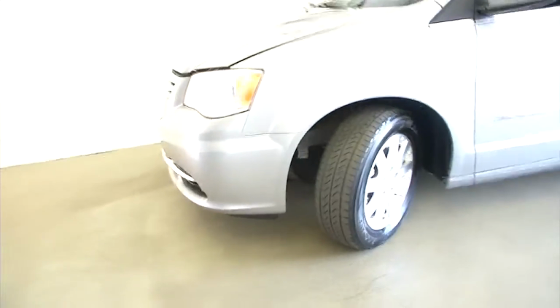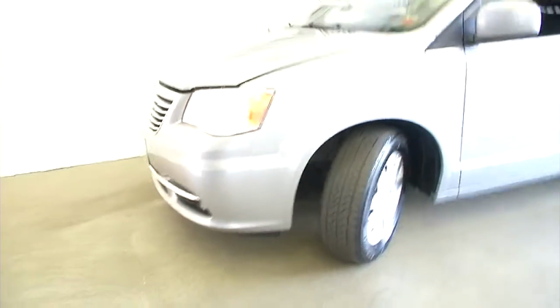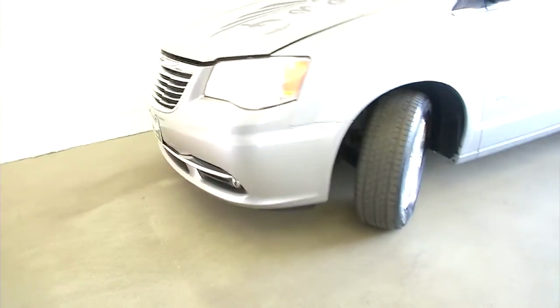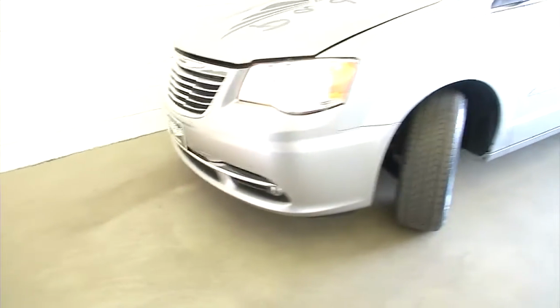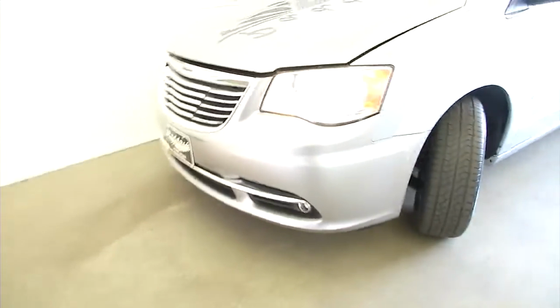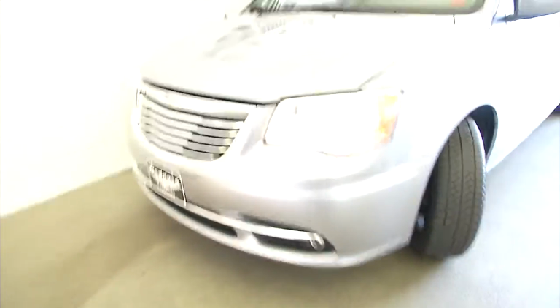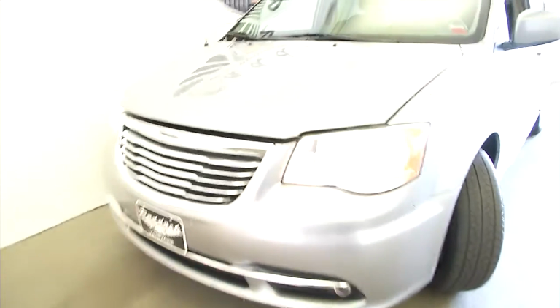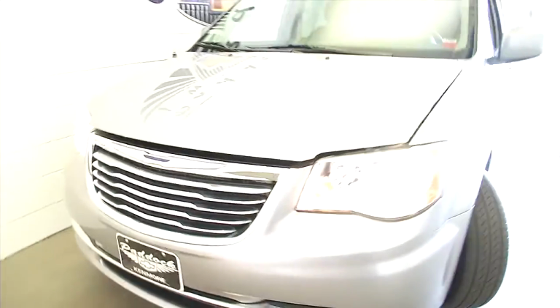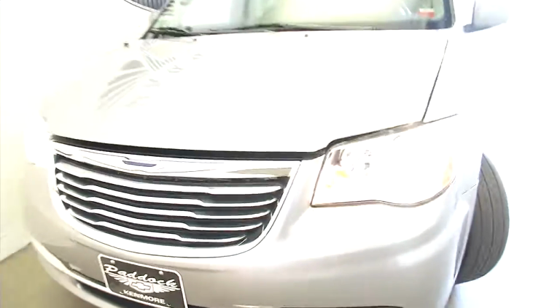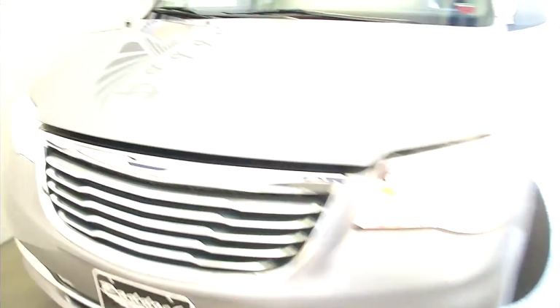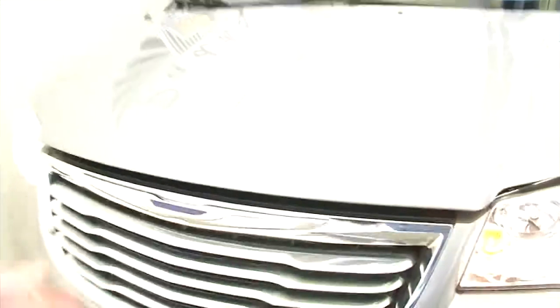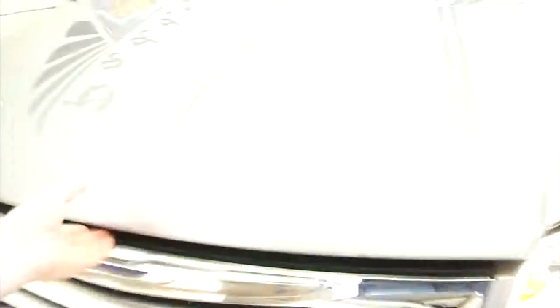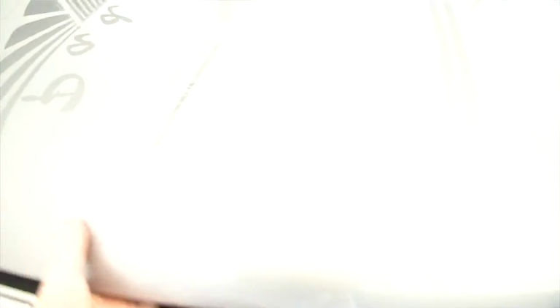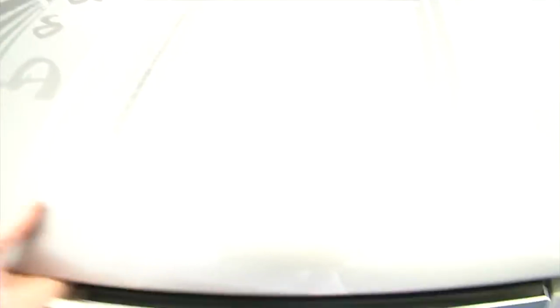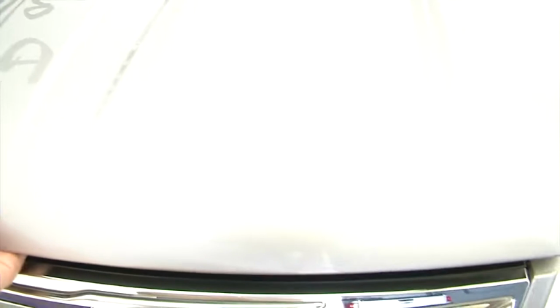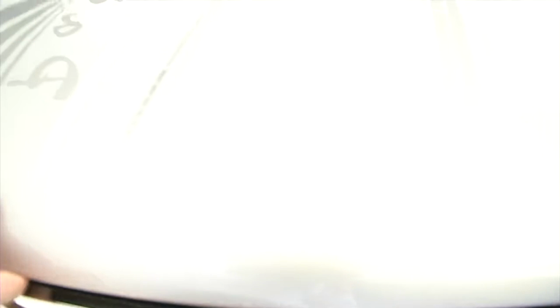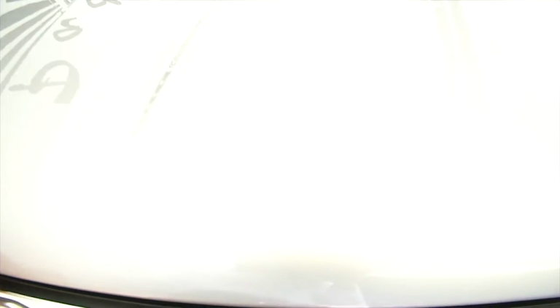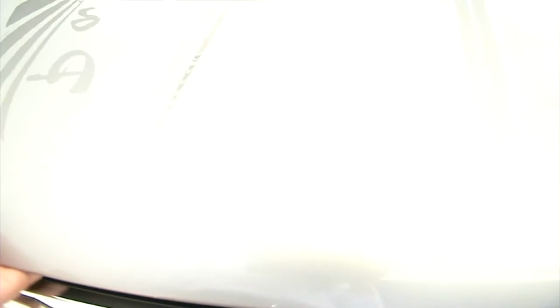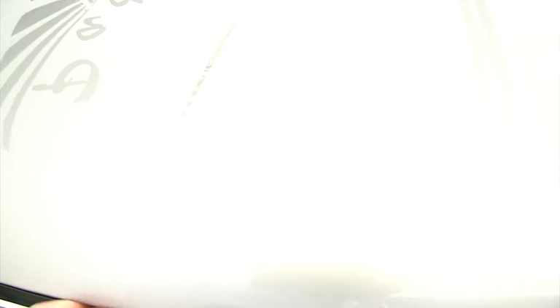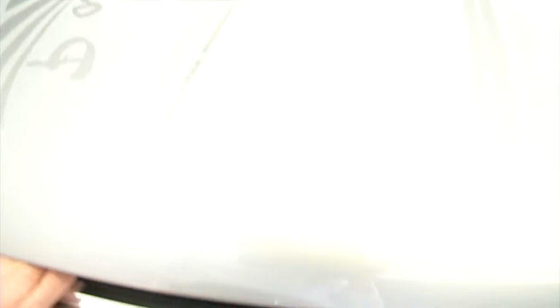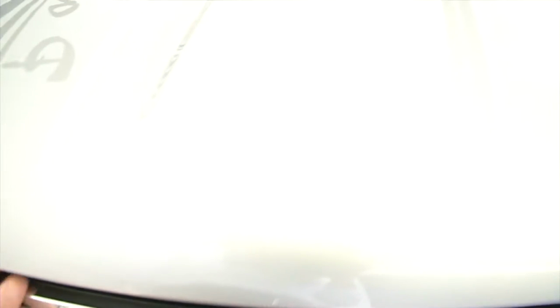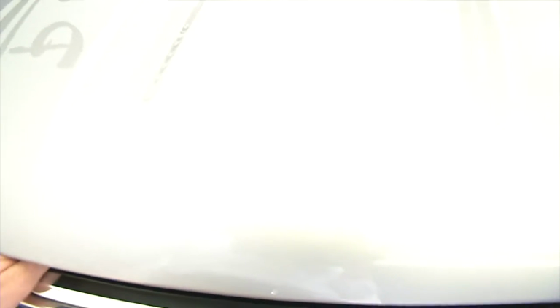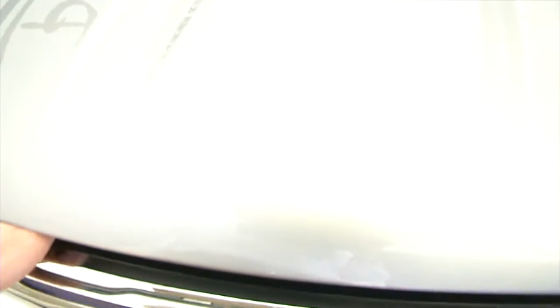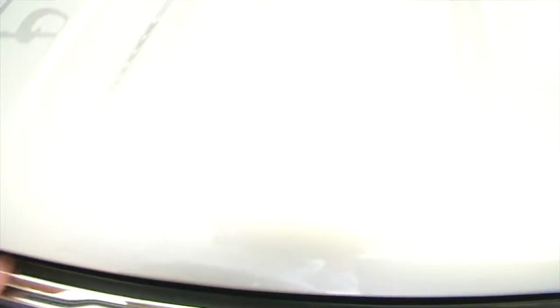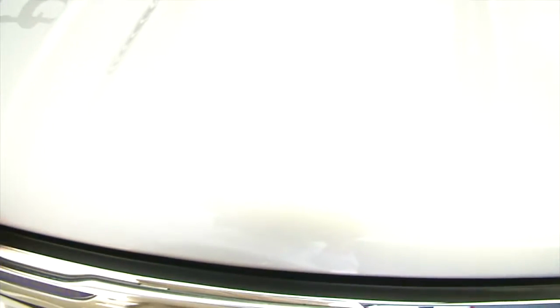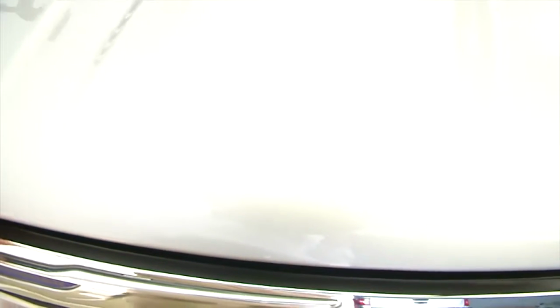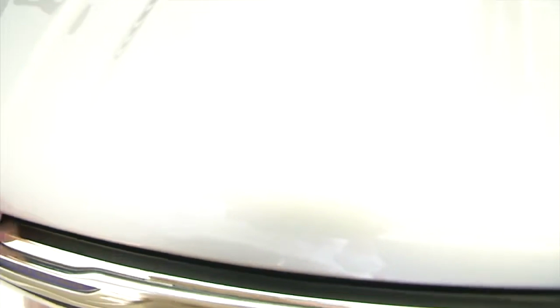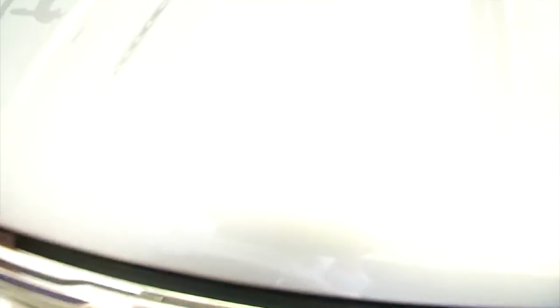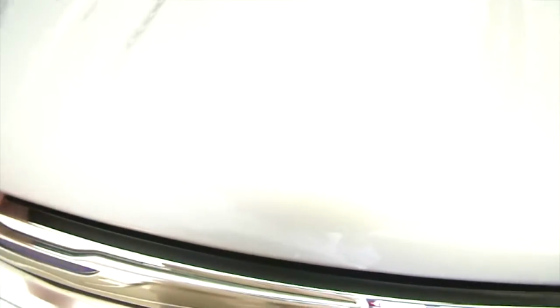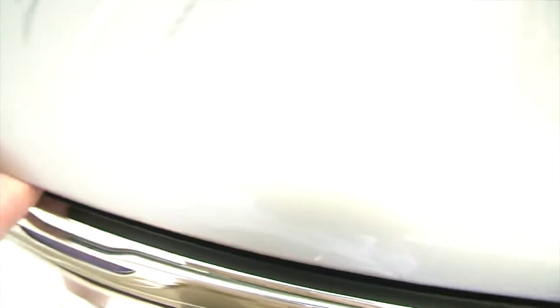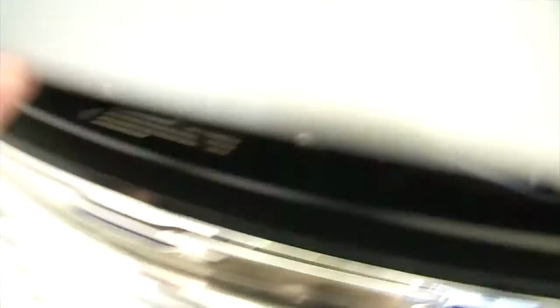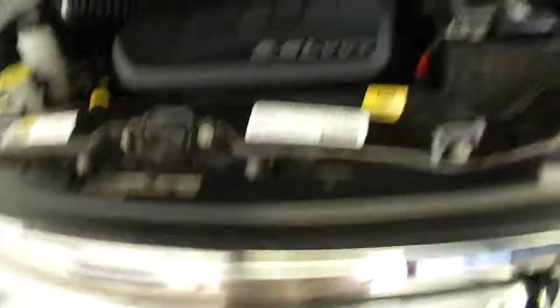Let's see what's under the hood. Again, this video walk around is intended to just give you a better idea of what the vehicle sounds like and the condition of the vehicle, to help you make the best decision possible.